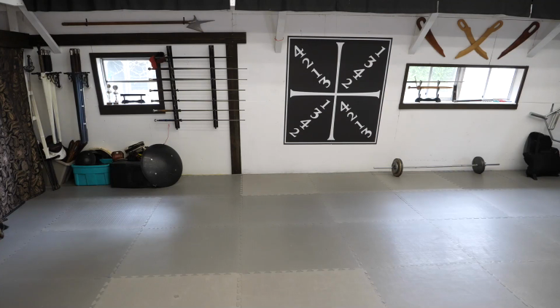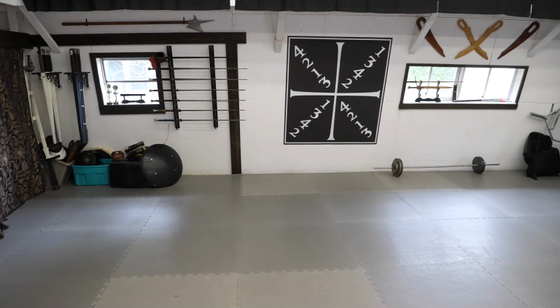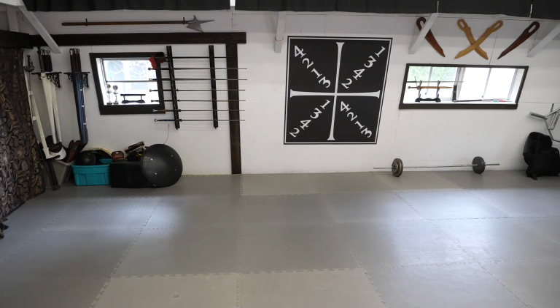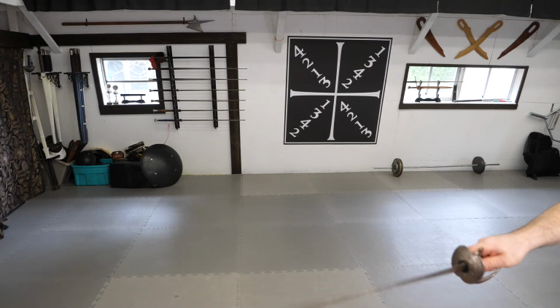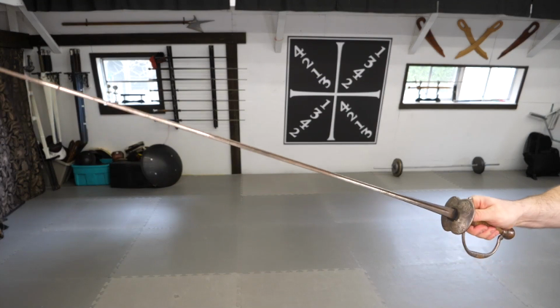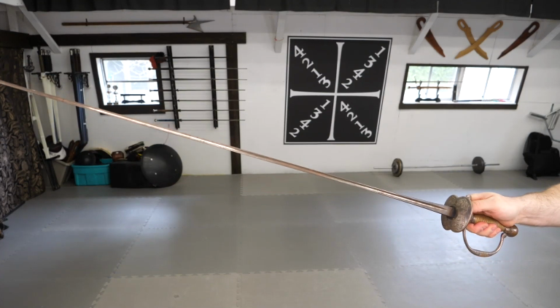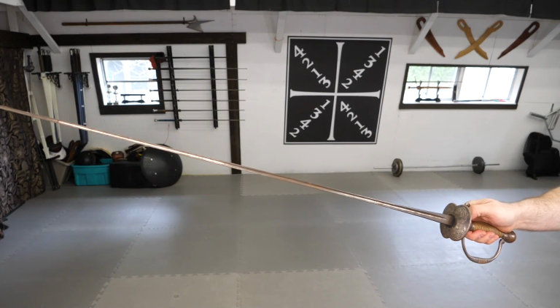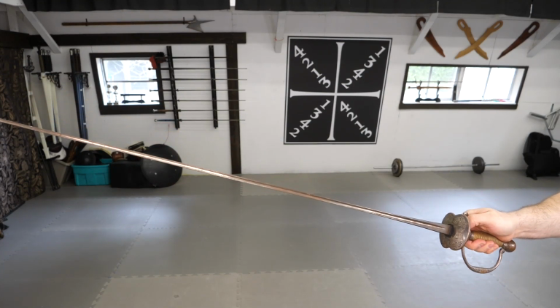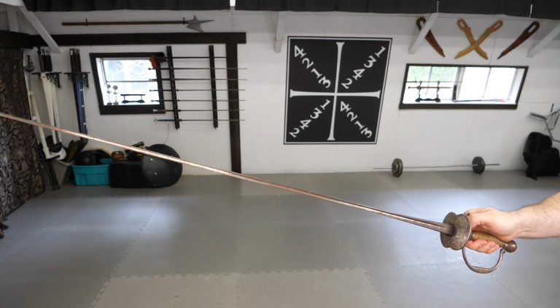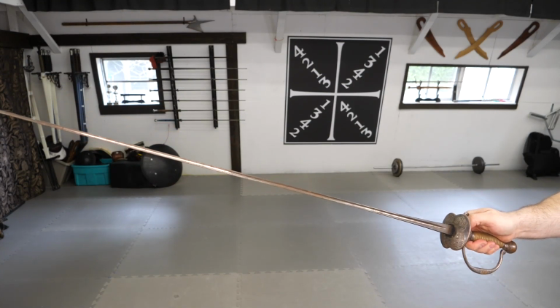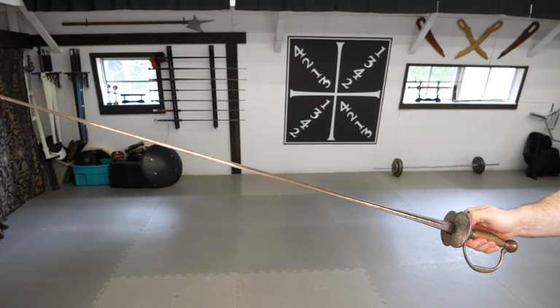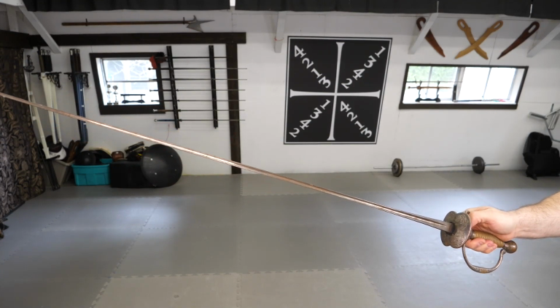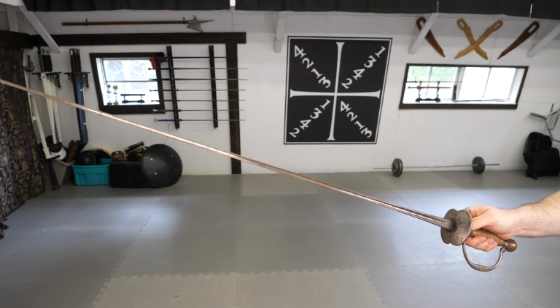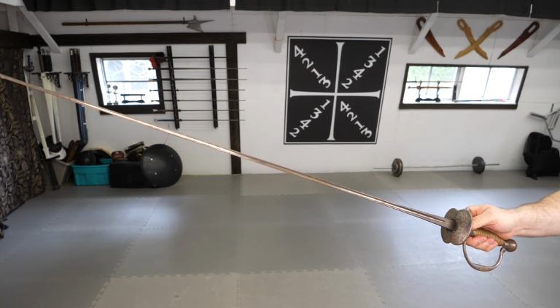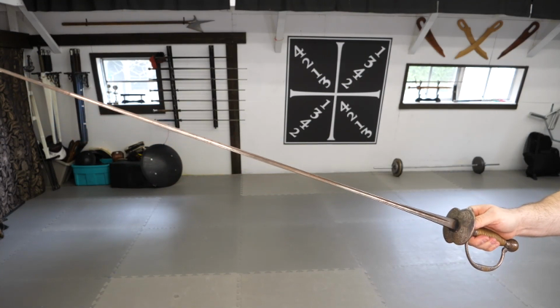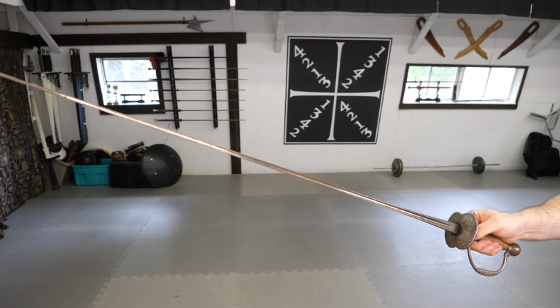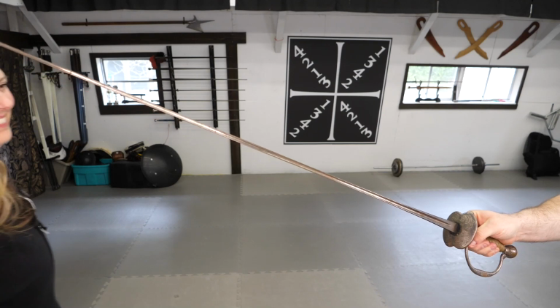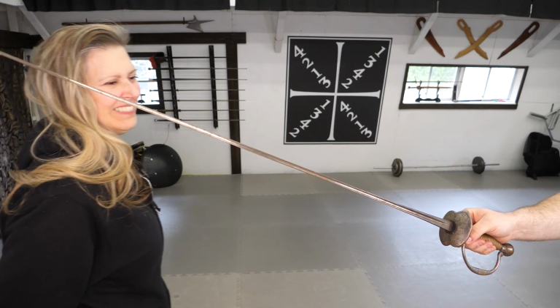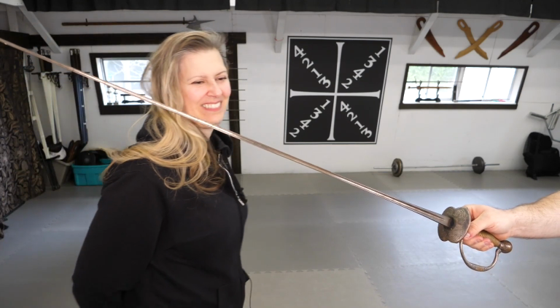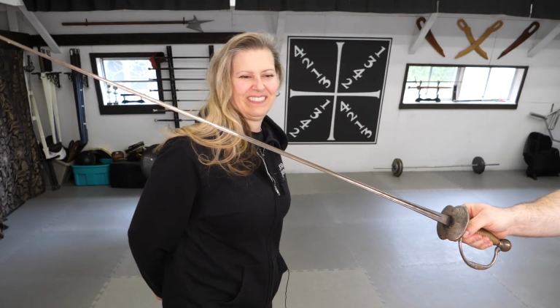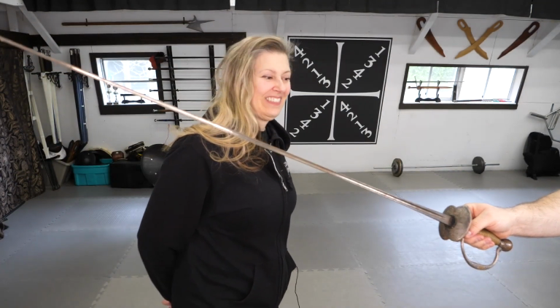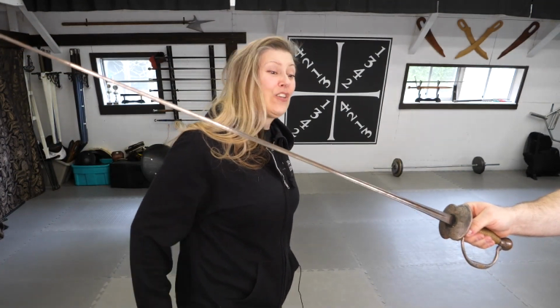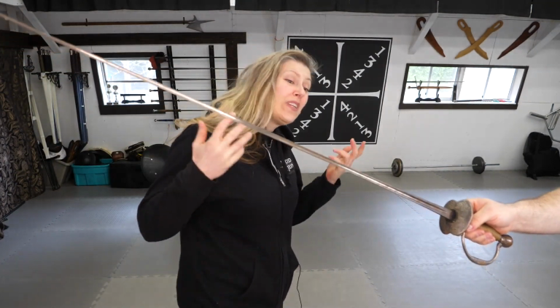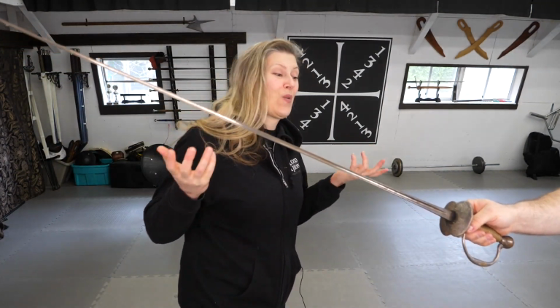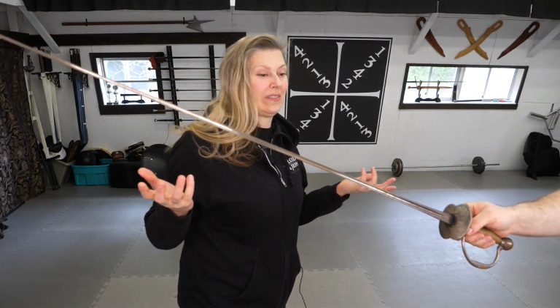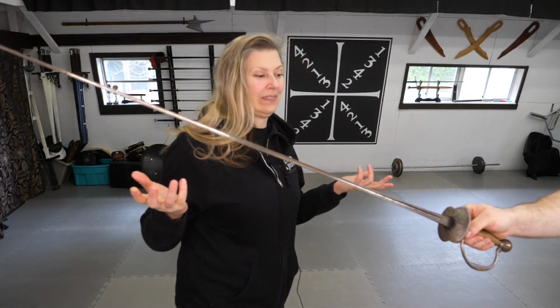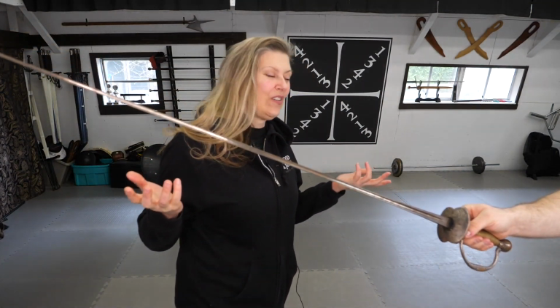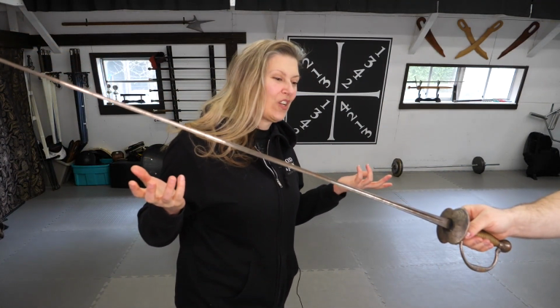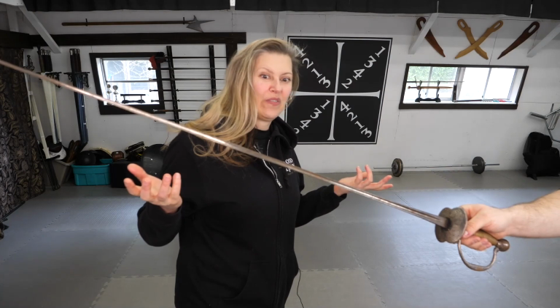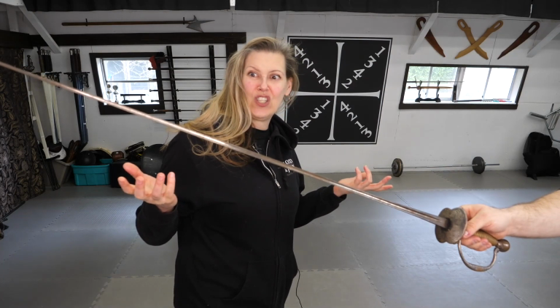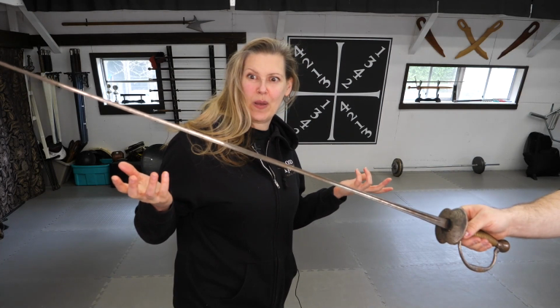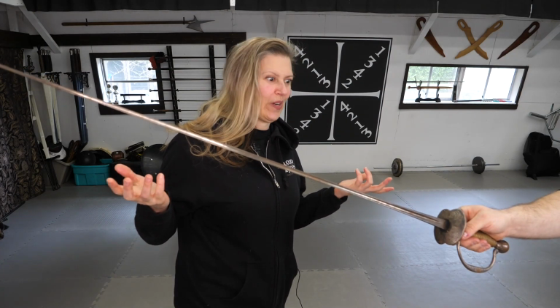All swords cut? What about me — the small sword? I don't cut. Then are you really a sword? Or are you just a glorified shish kebab skewer?